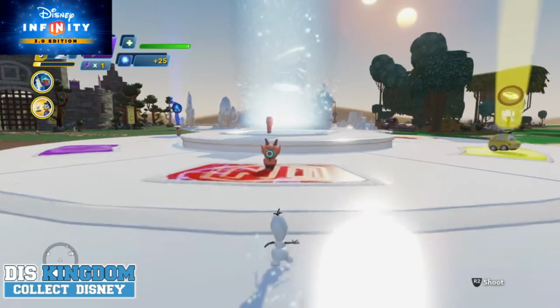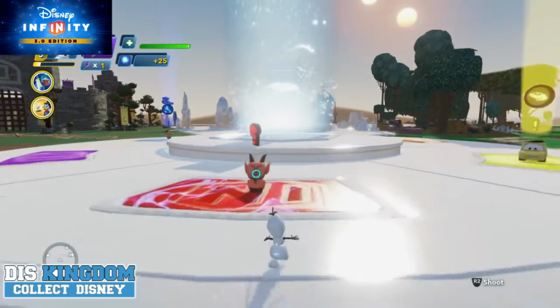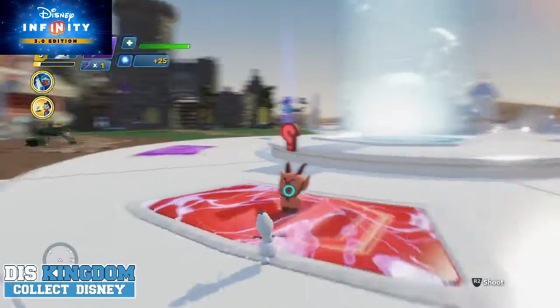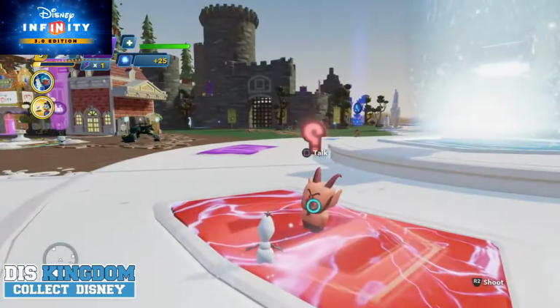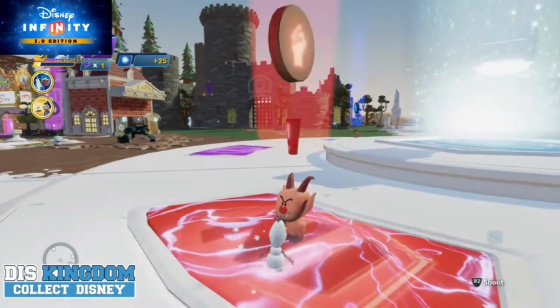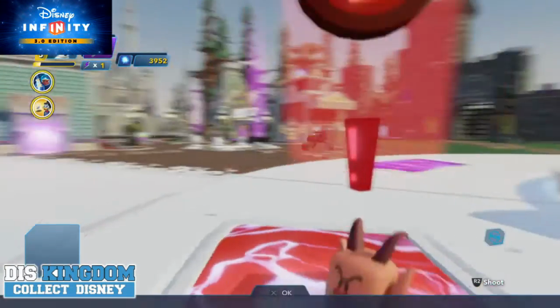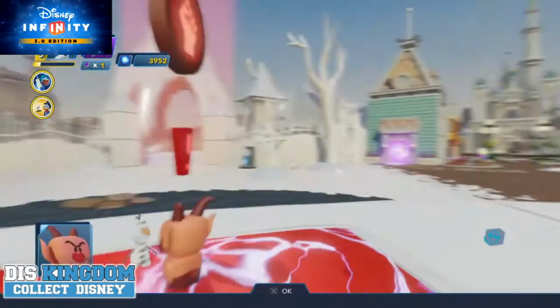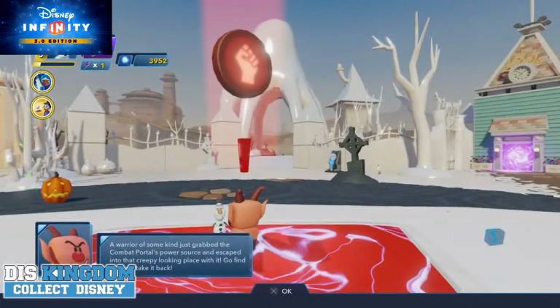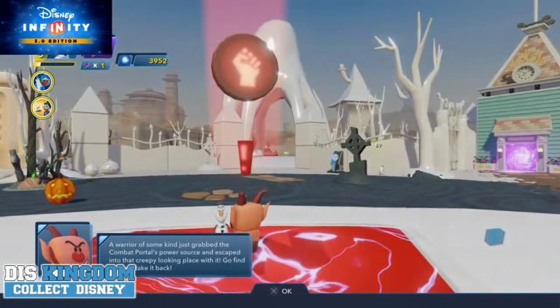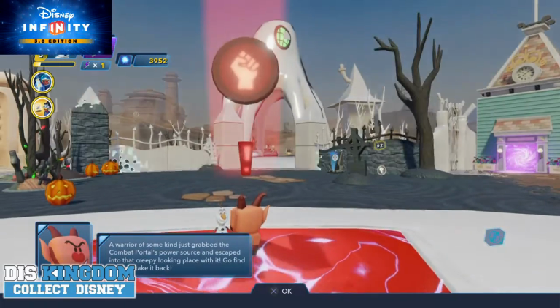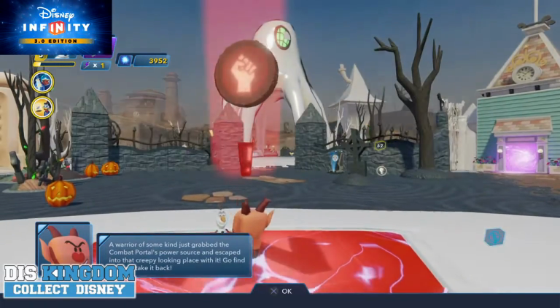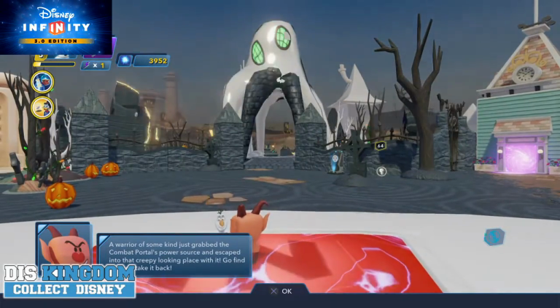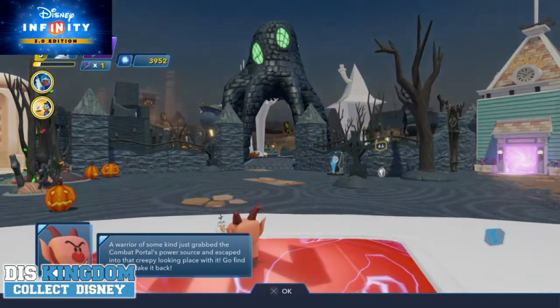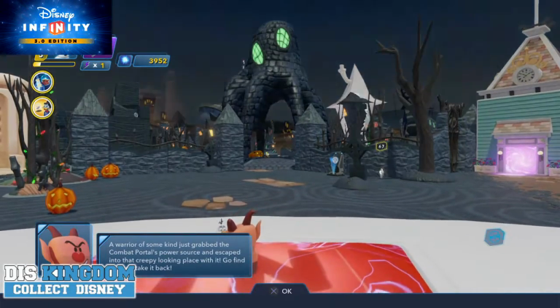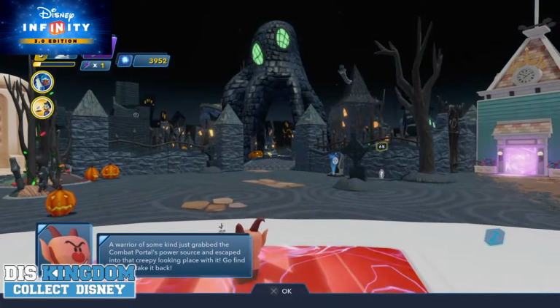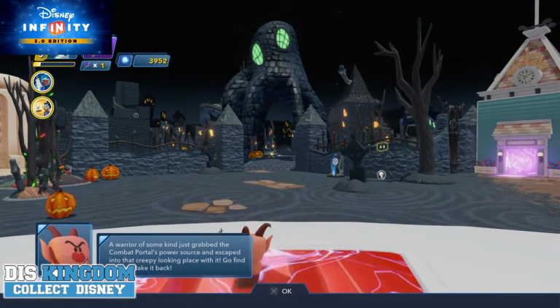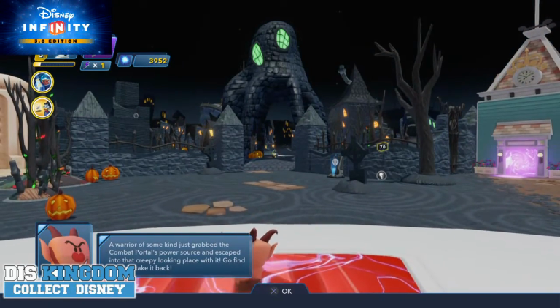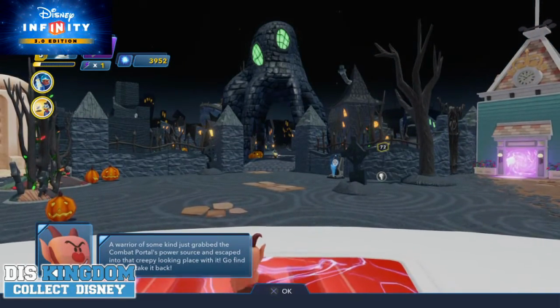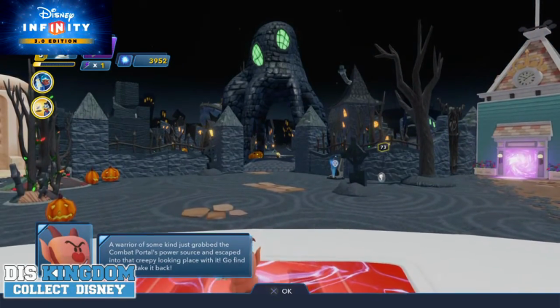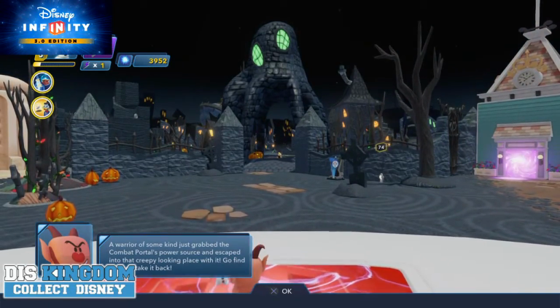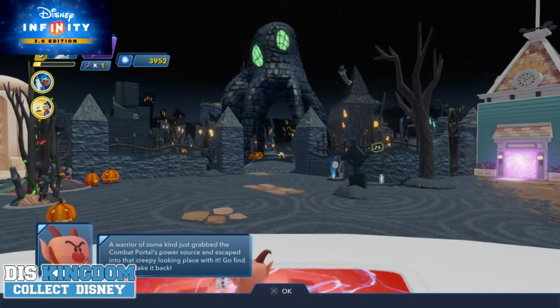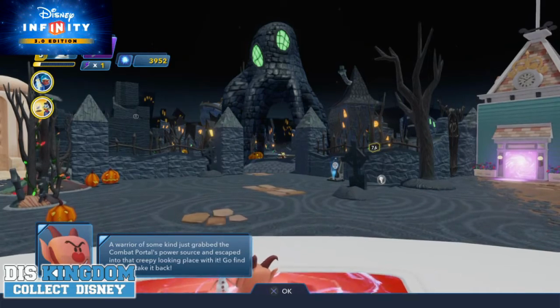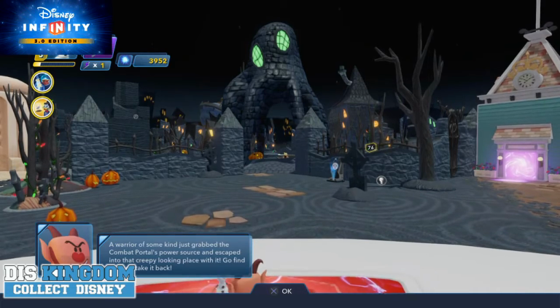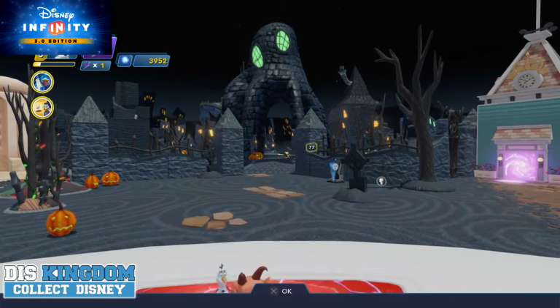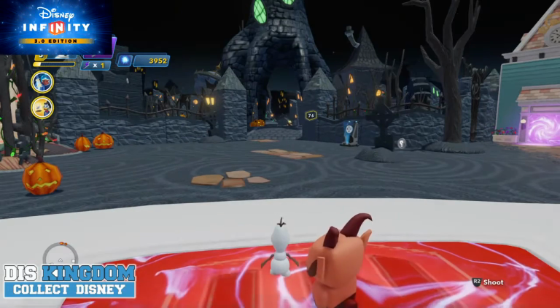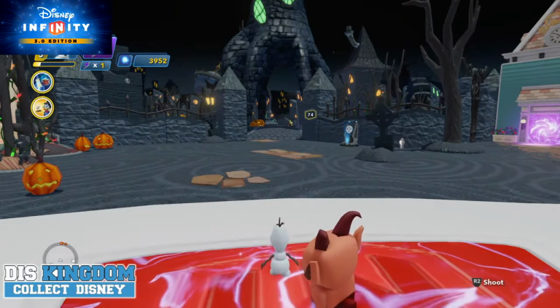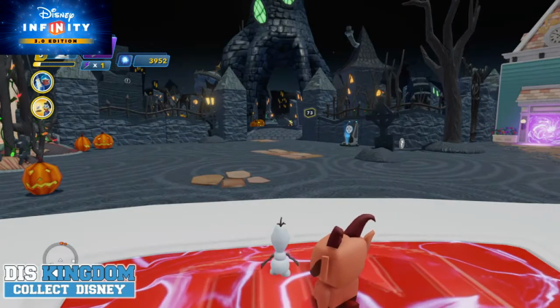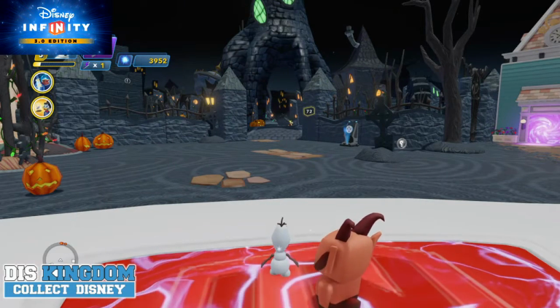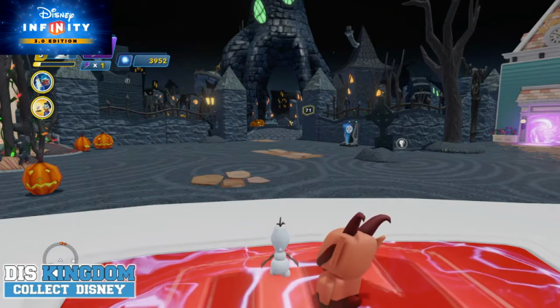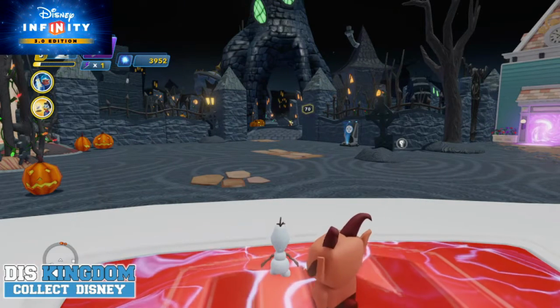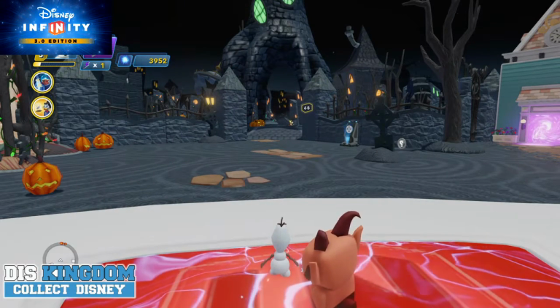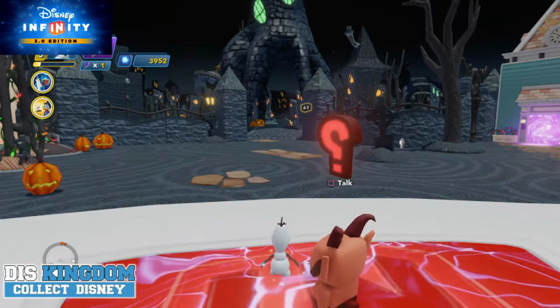Let's see what else he wants to help with. A warrior has just grabbed some of the Compact Portal powers and escaped into a creepy looking place. Go find it and take it back. Okay, that's pretty cool.